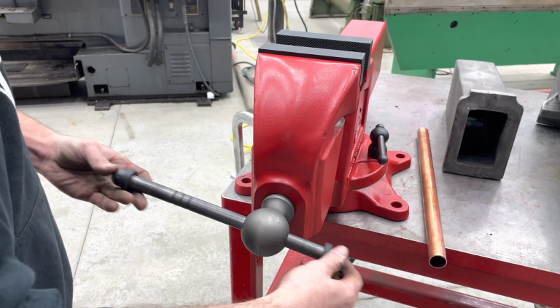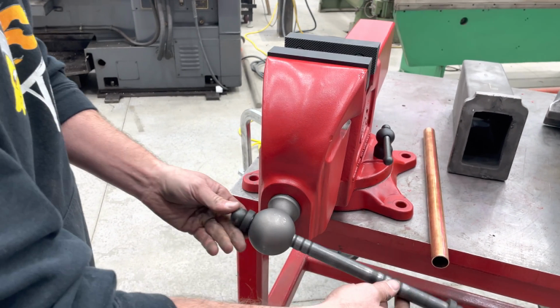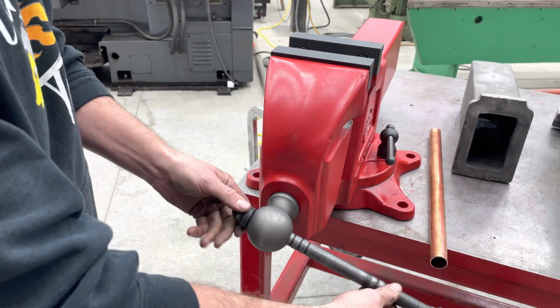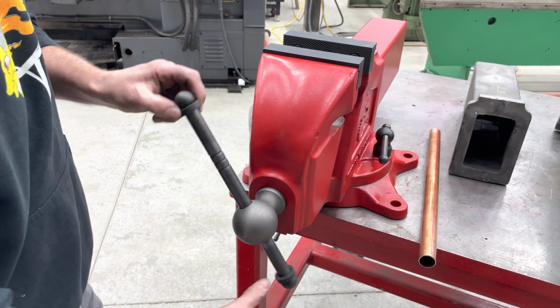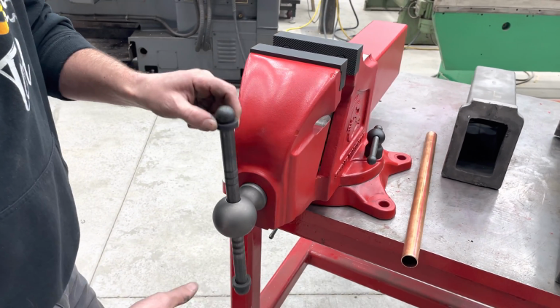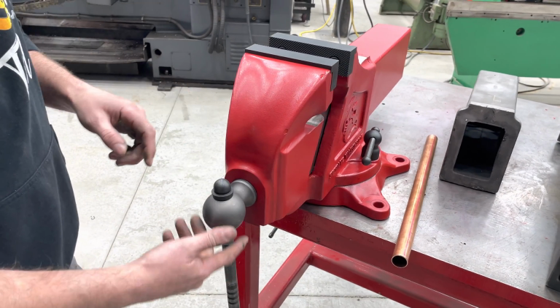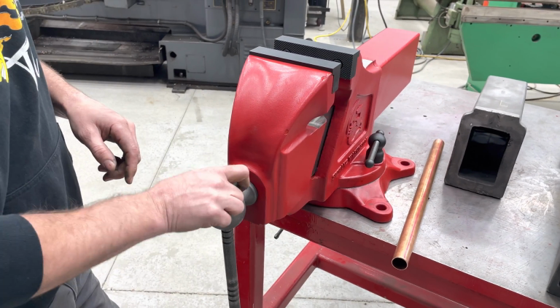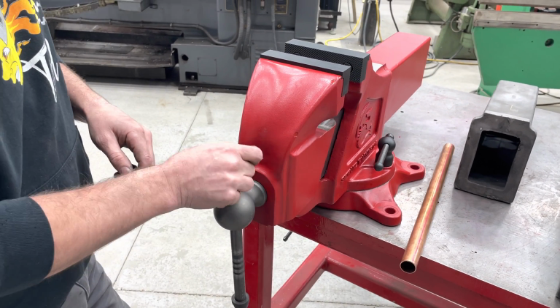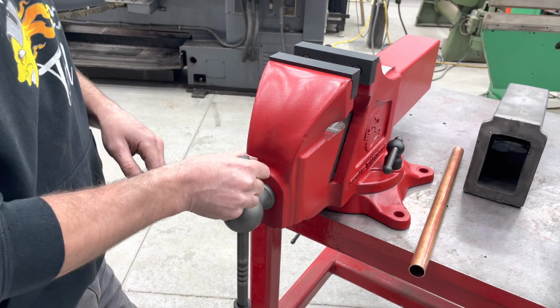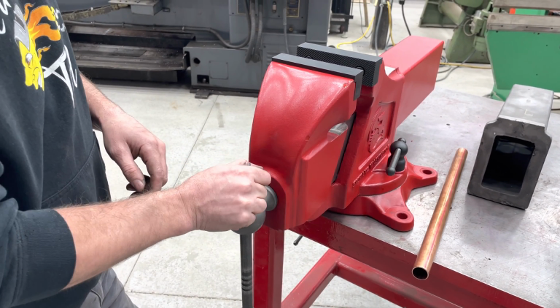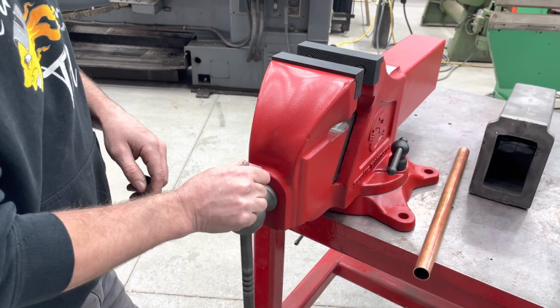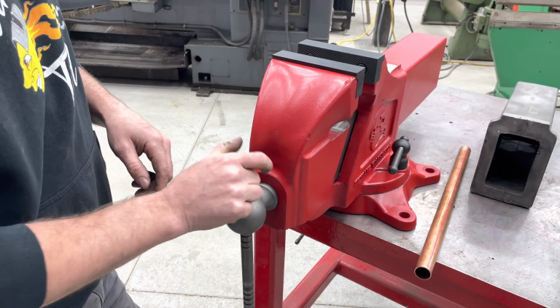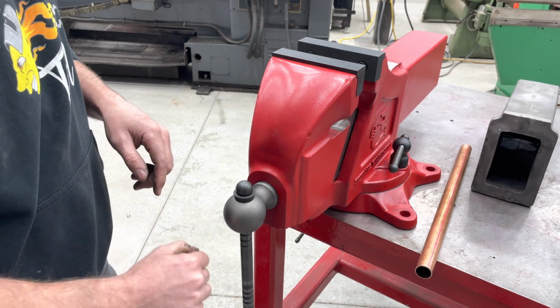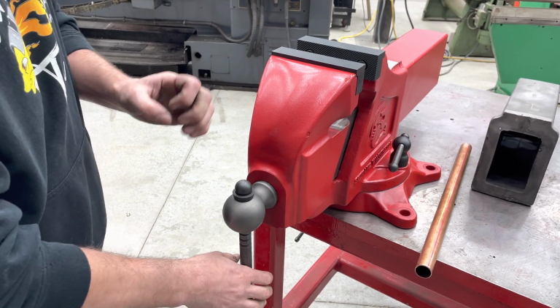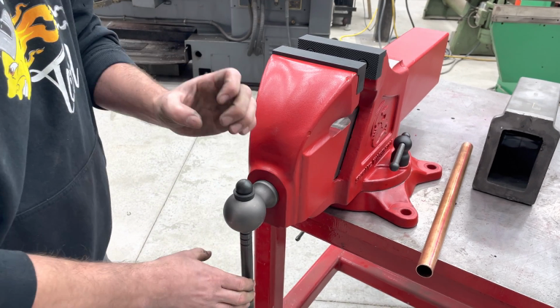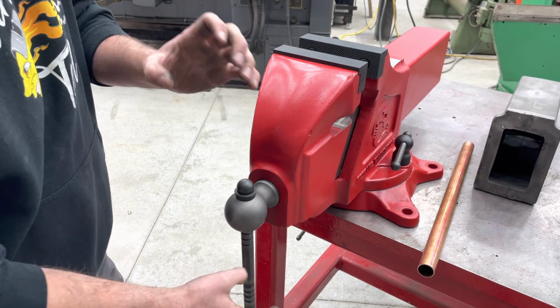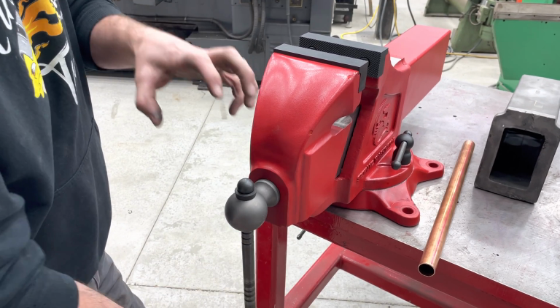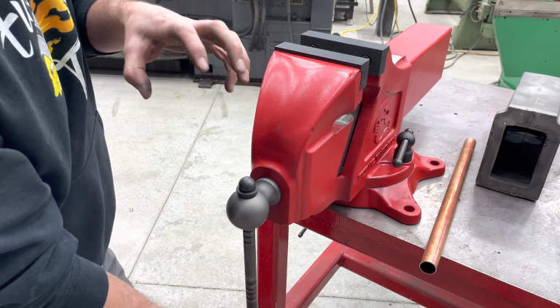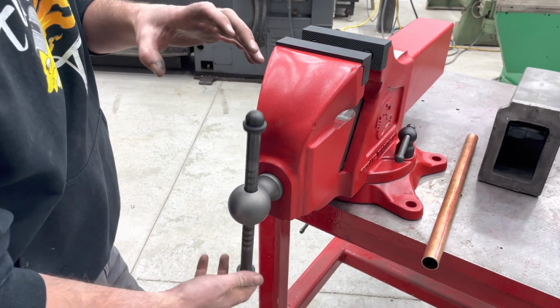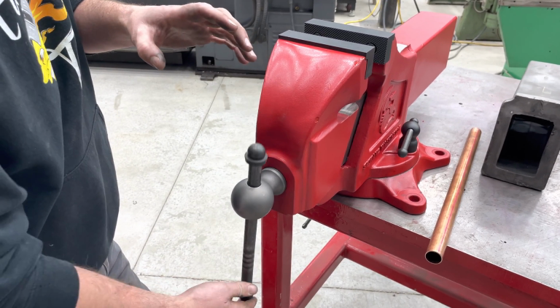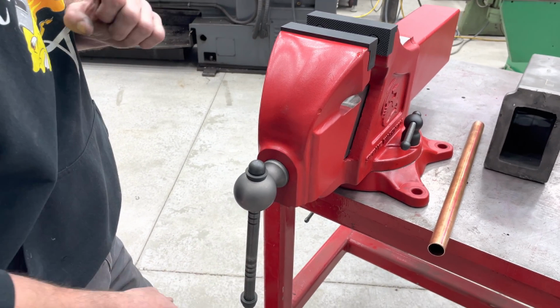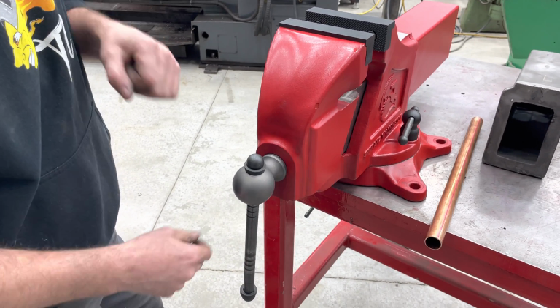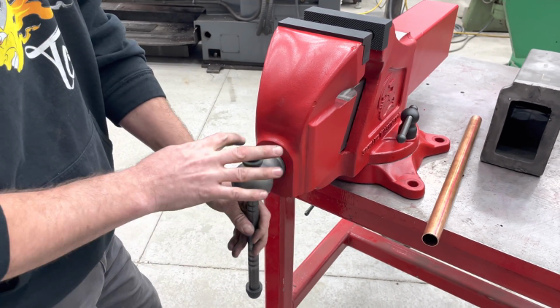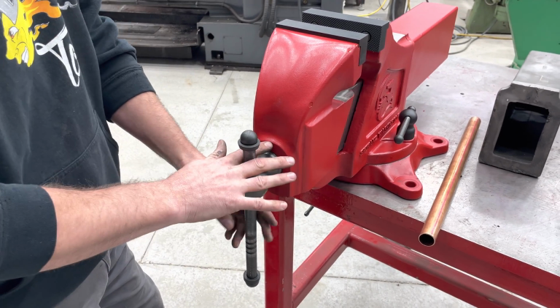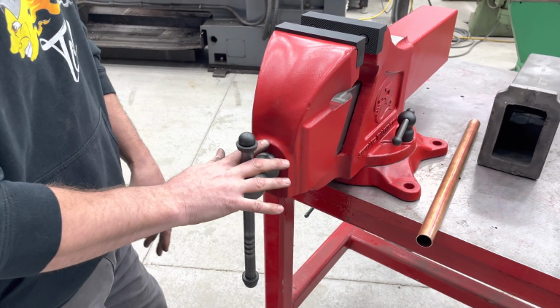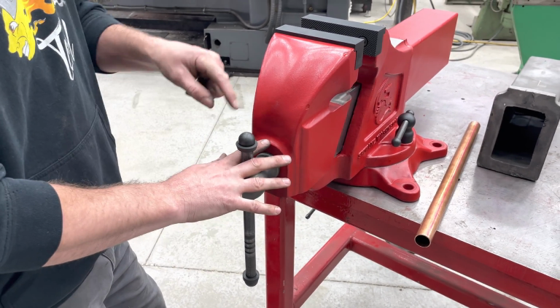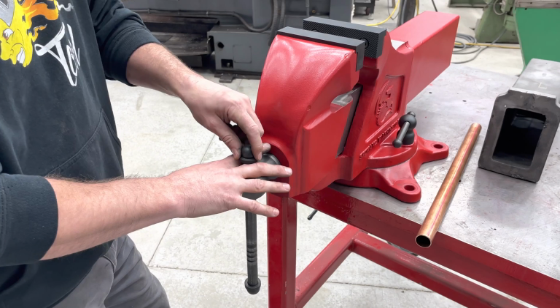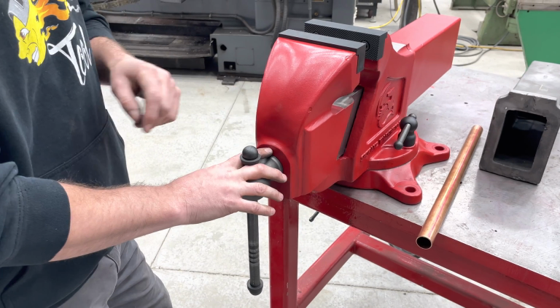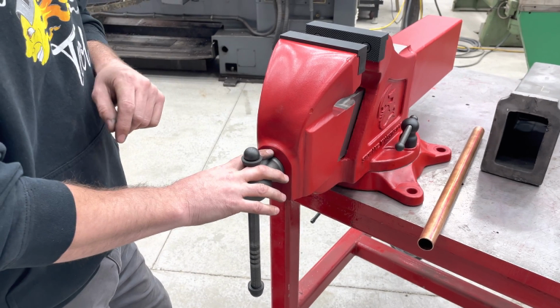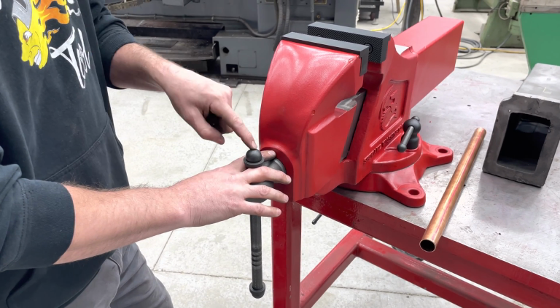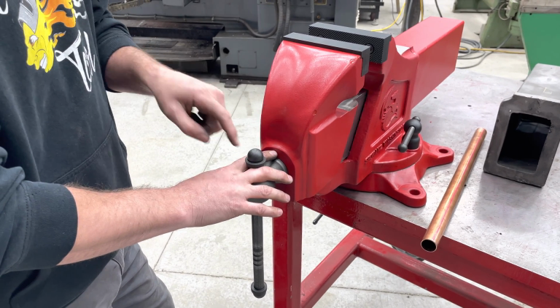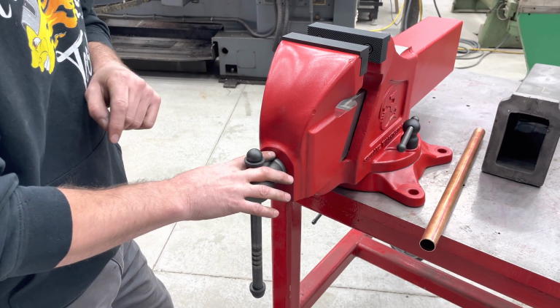This handle doesn't slap and hurt your fingers the way a bigger vise does with a big ball — there's just a lot of mass there that needs to move on those larger handles. So the finger-pinching aspect is not there with this design.